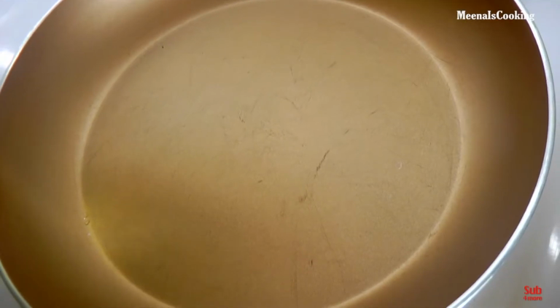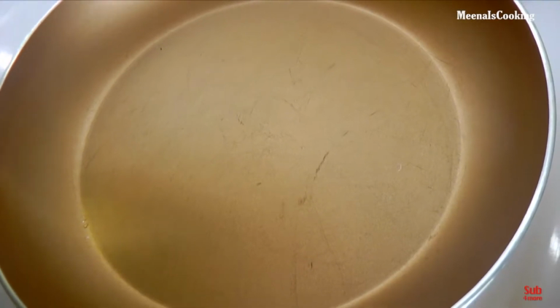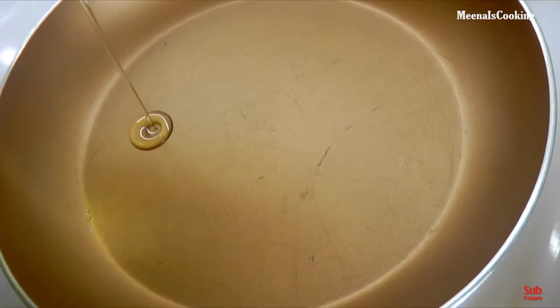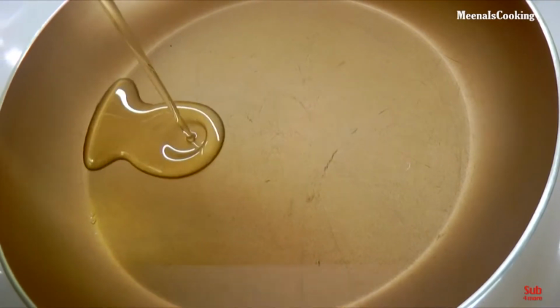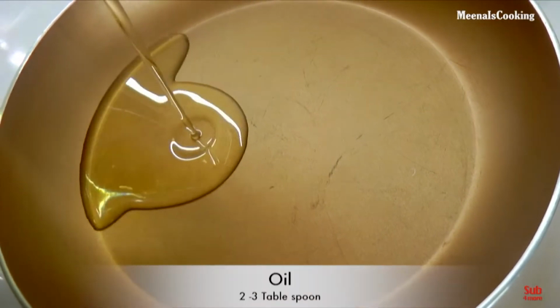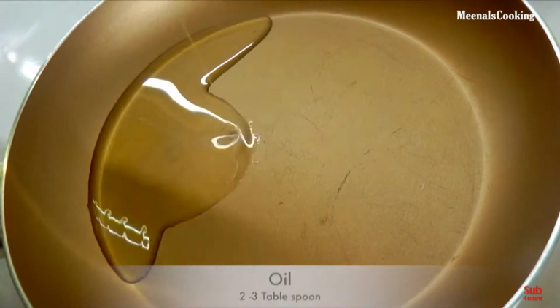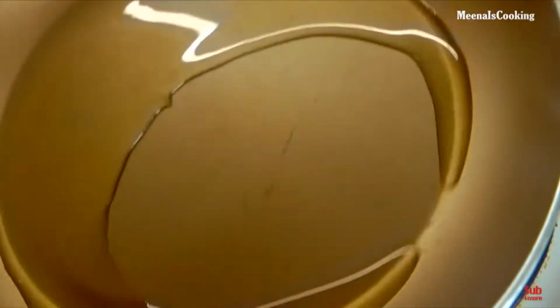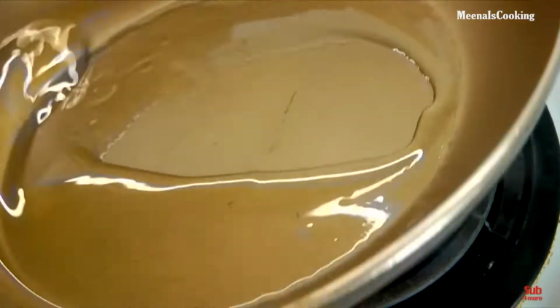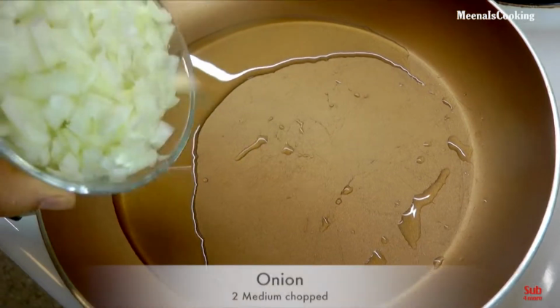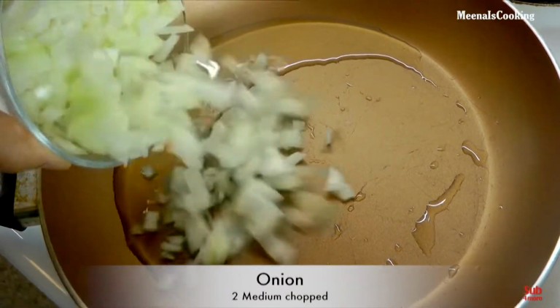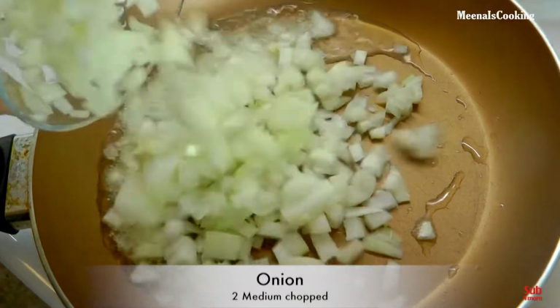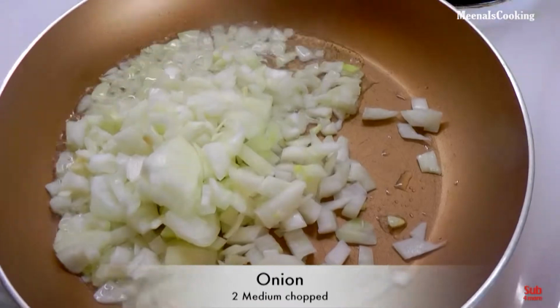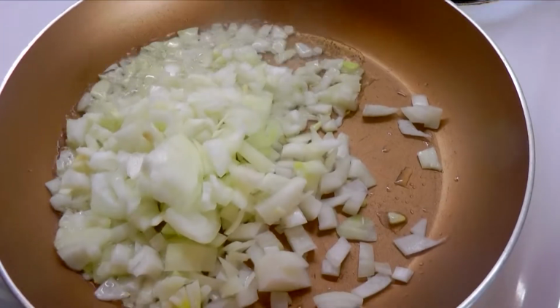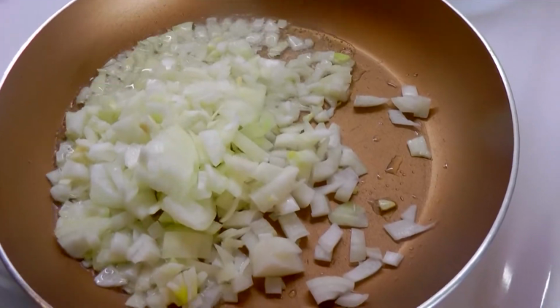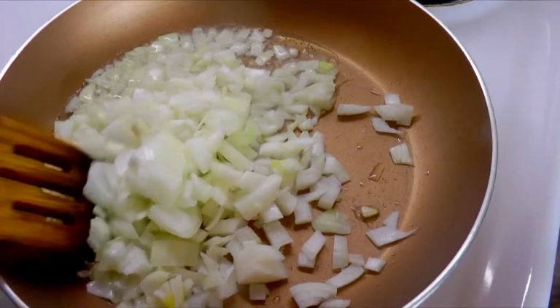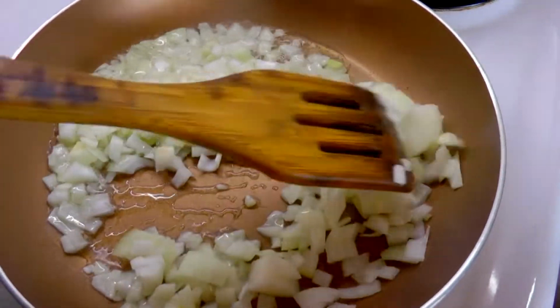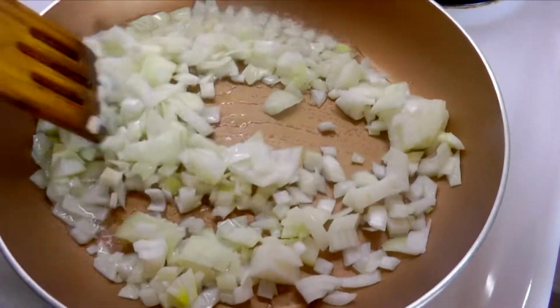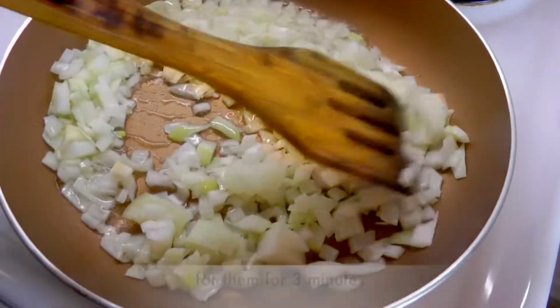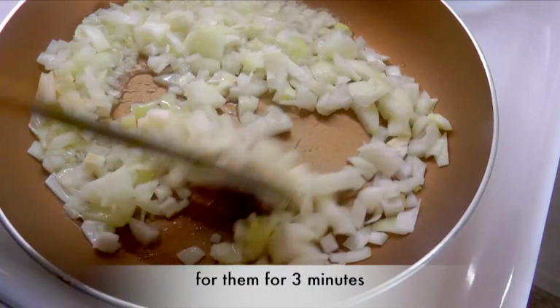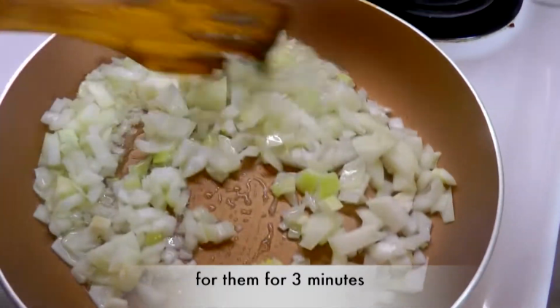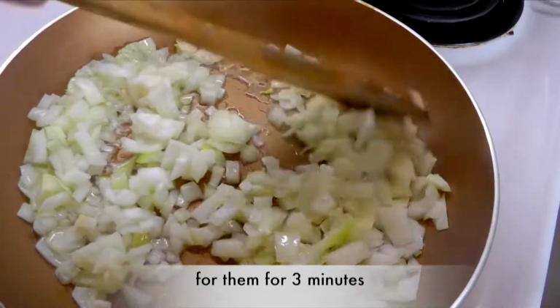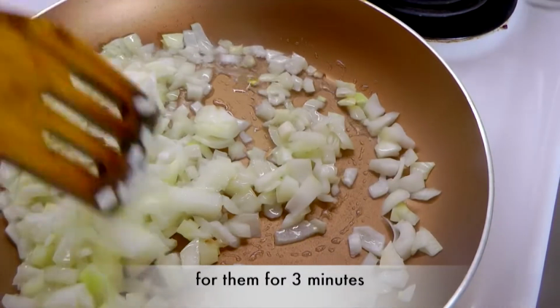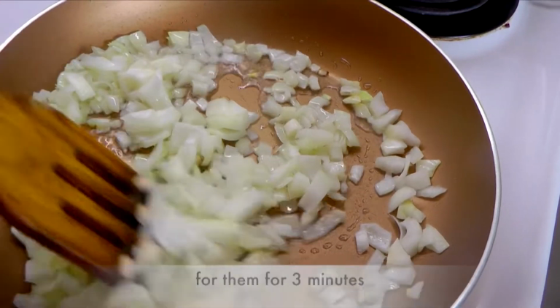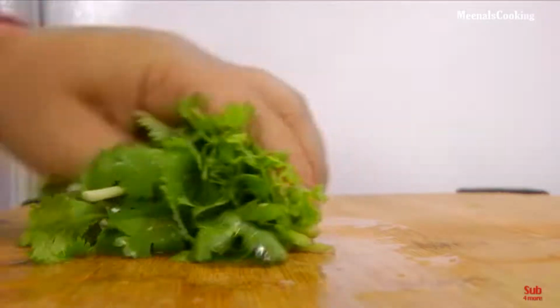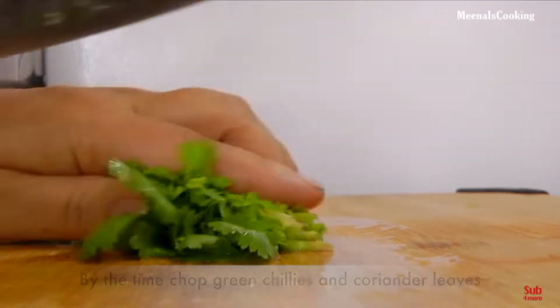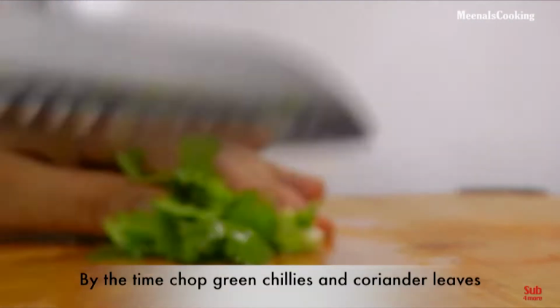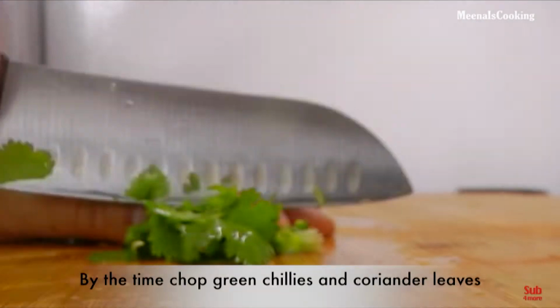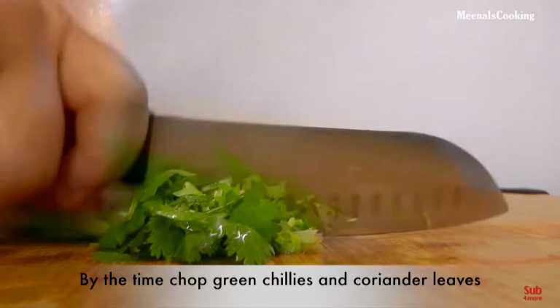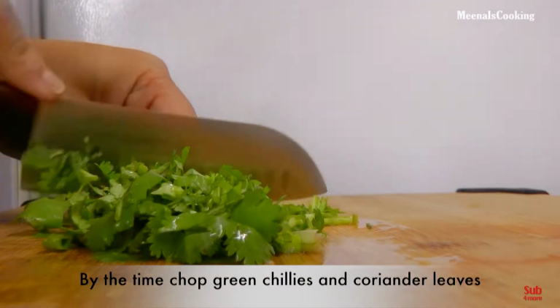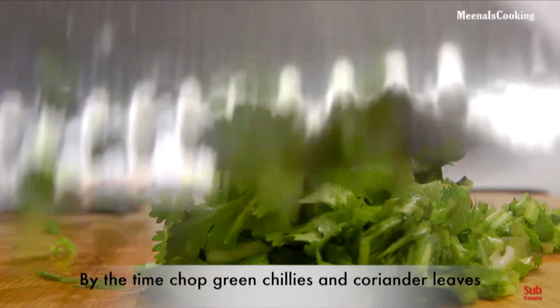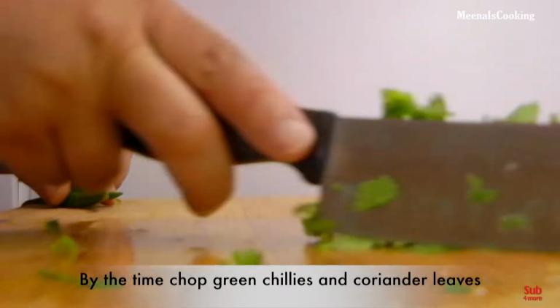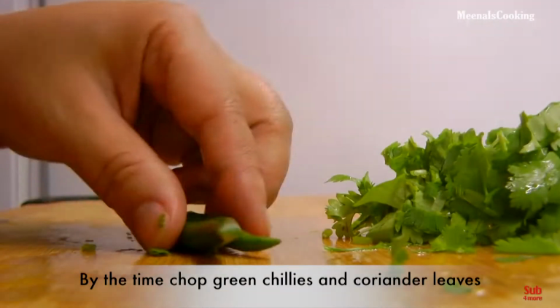First of all, heat oil in a pan. Add two chopped onions and let them fry for two to three minutes. By the time the onions are frying, I'll chop coriander leaves and green chillies.